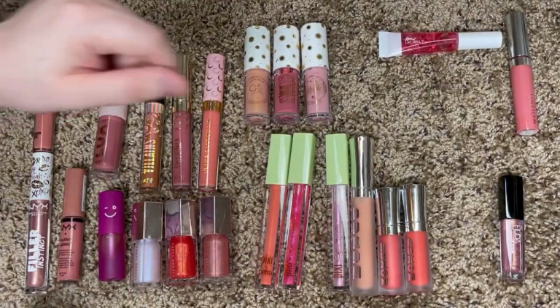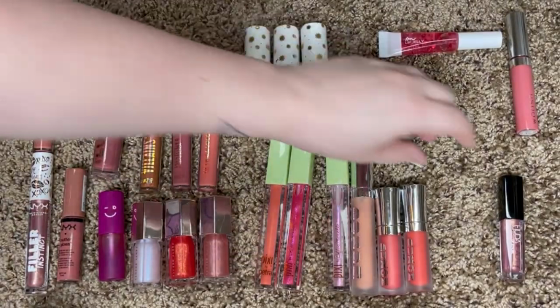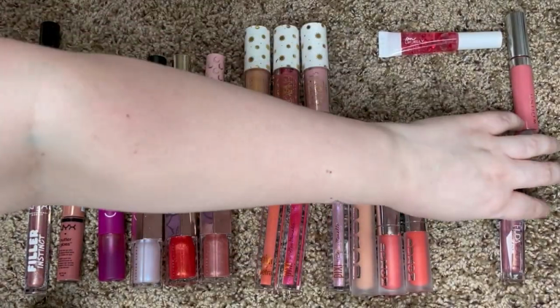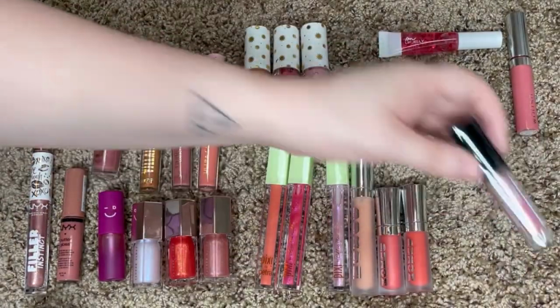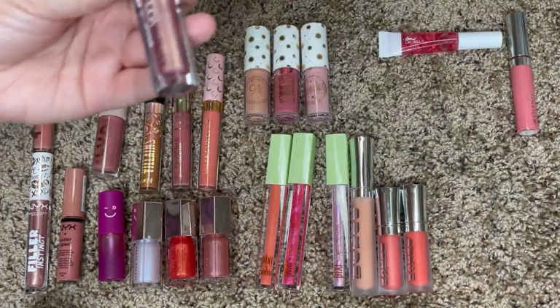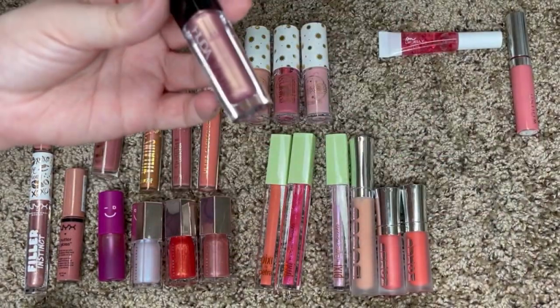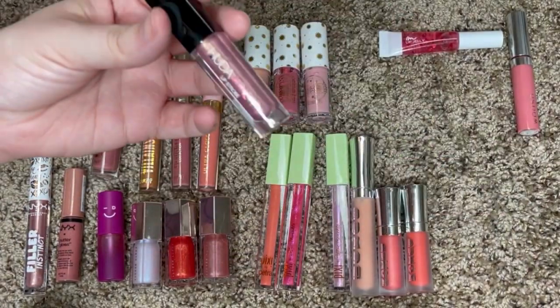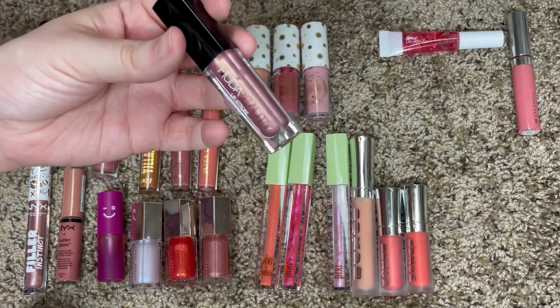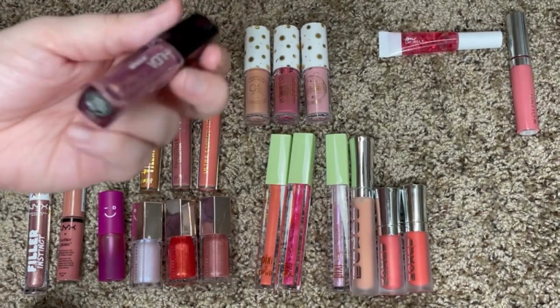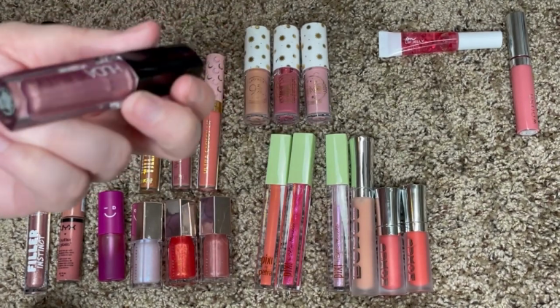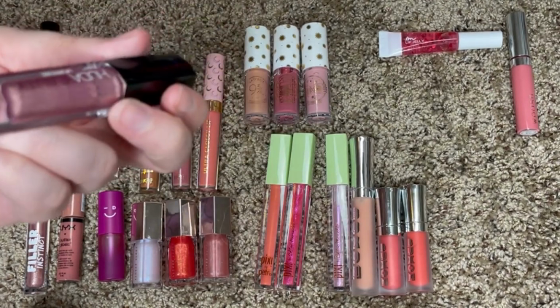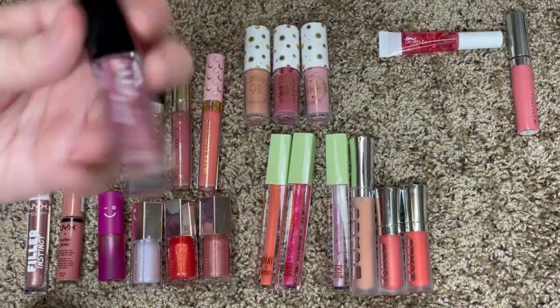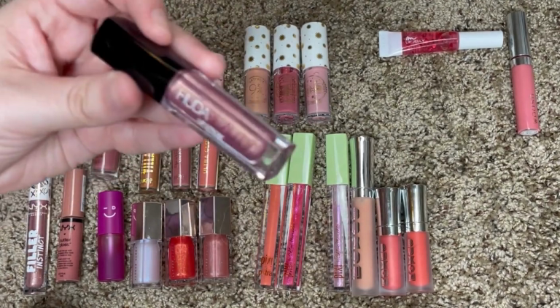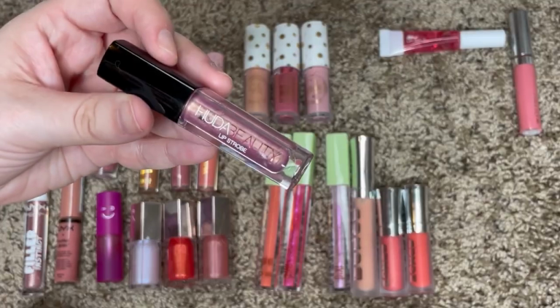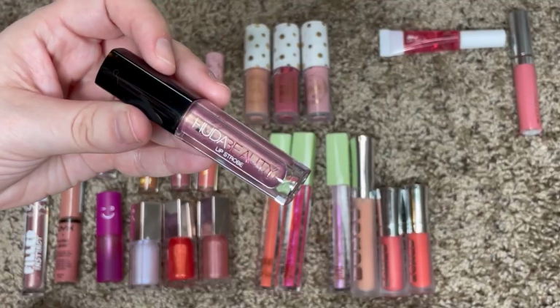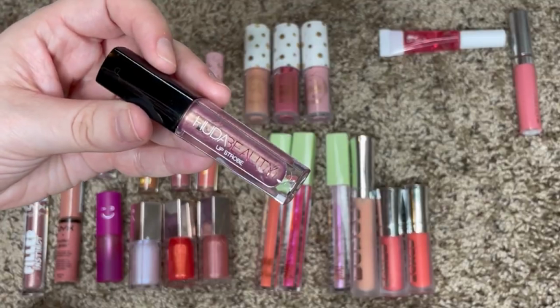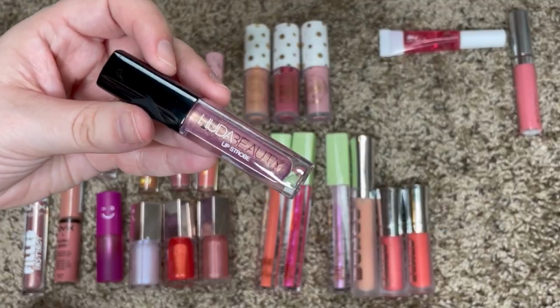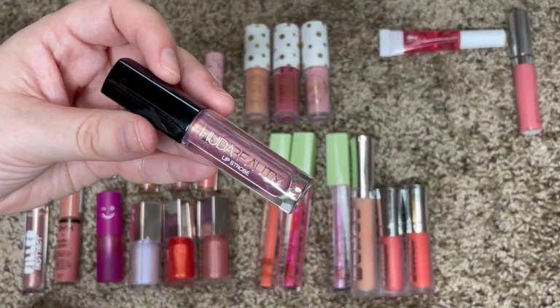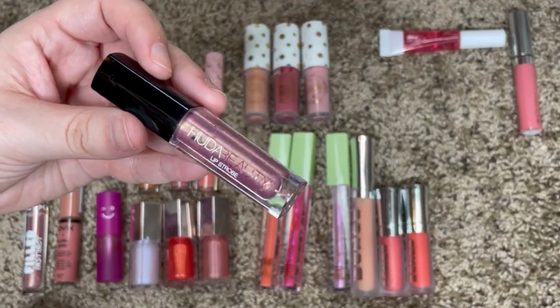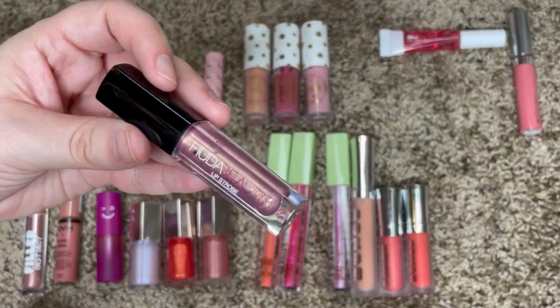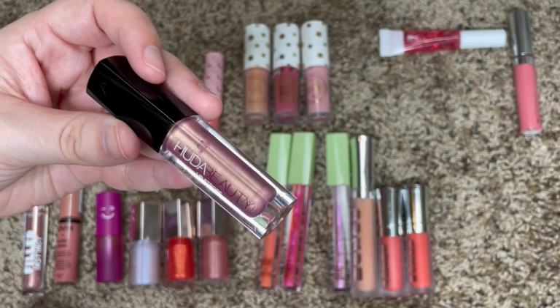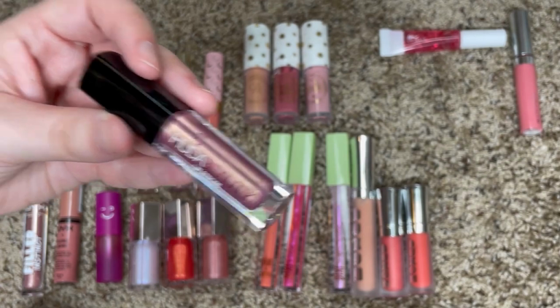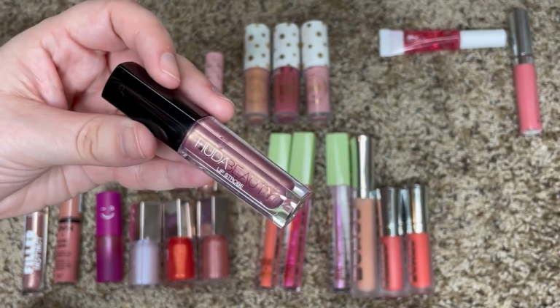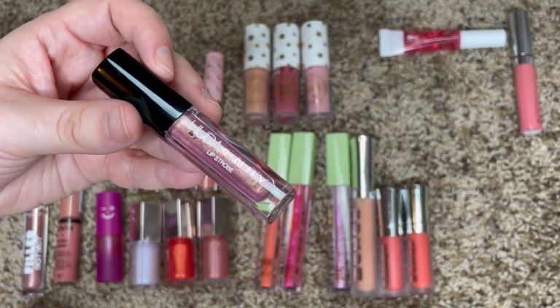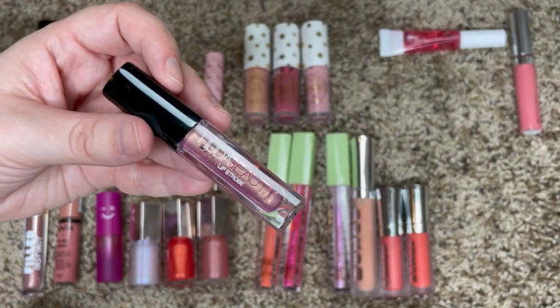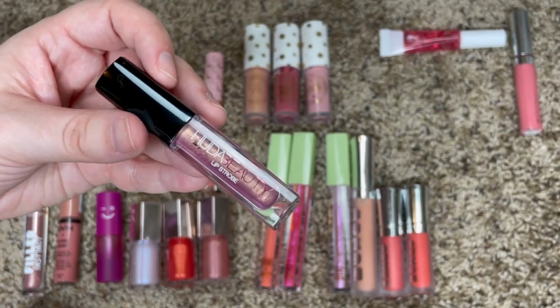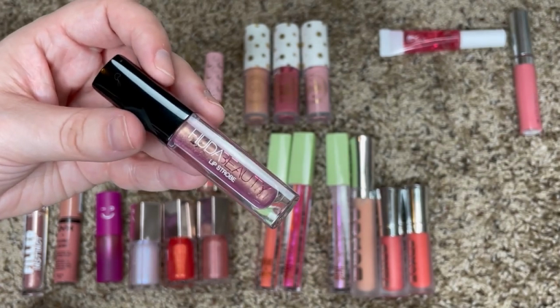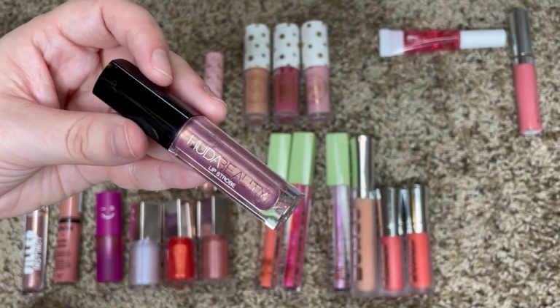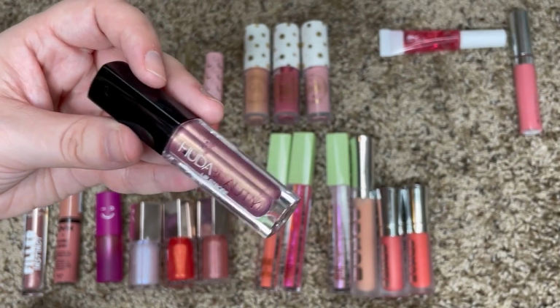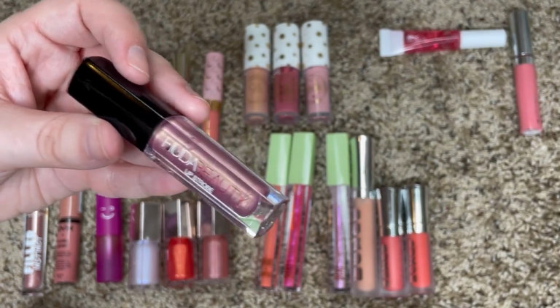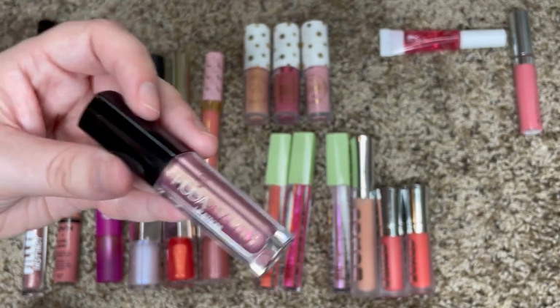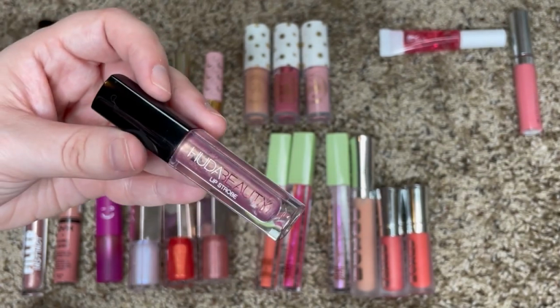One that I'm definitely going to be decluttering is this Huda Beauty Lip Strobe in the shade Angelic. I've had this in my collection for a very long time and honestly I don't even know the last time I reached for it, so it just needs to go.